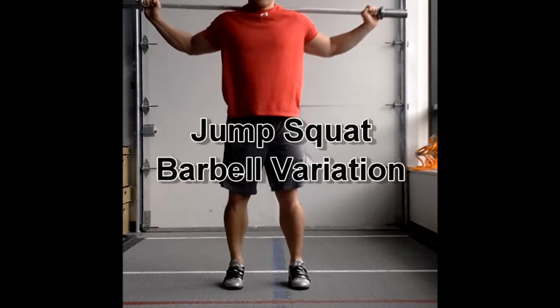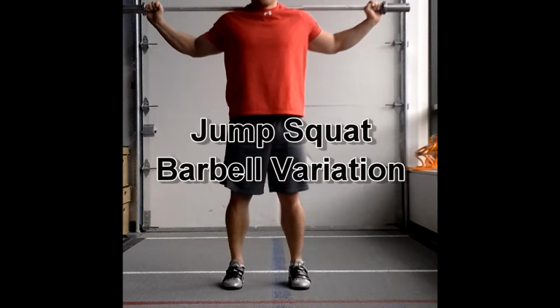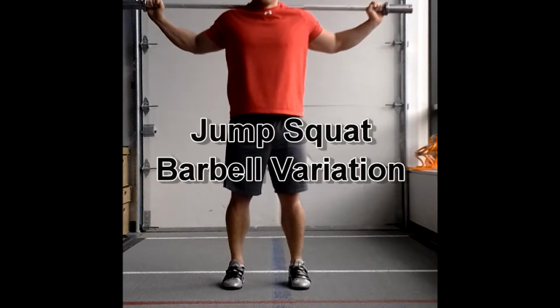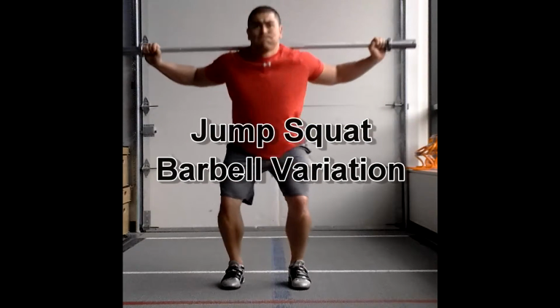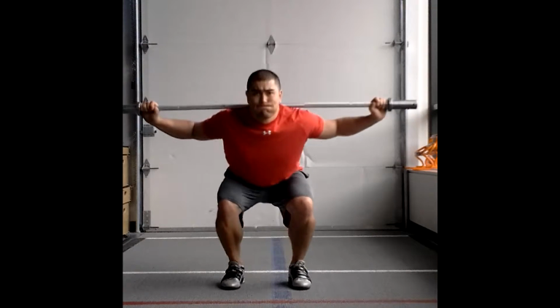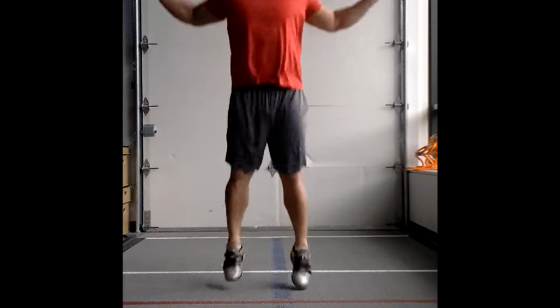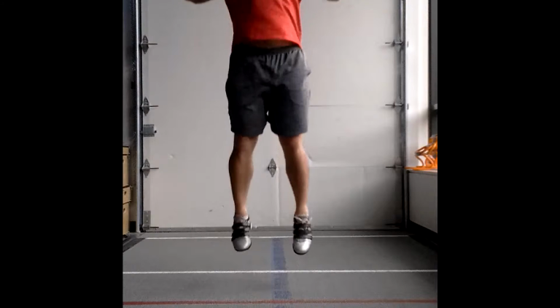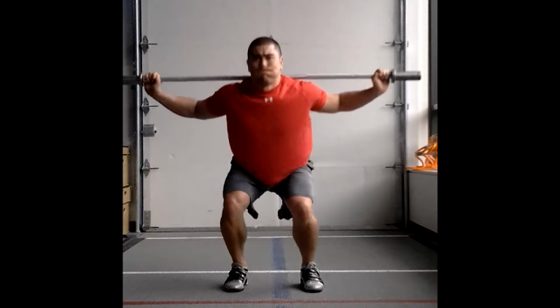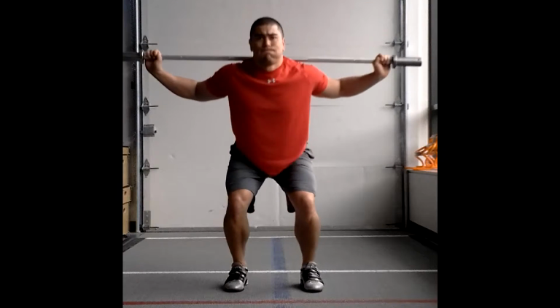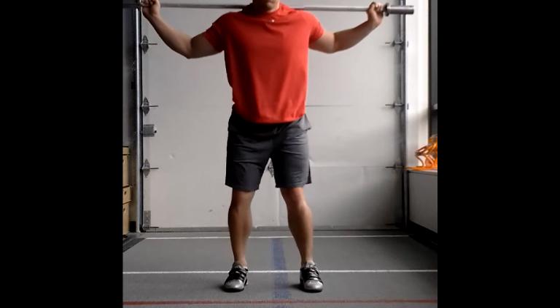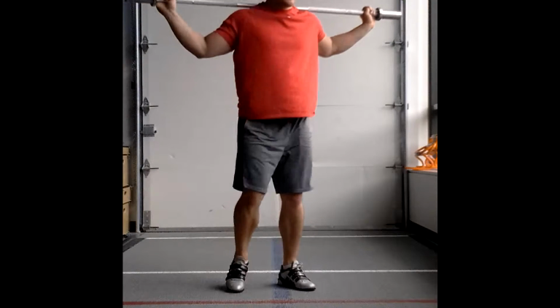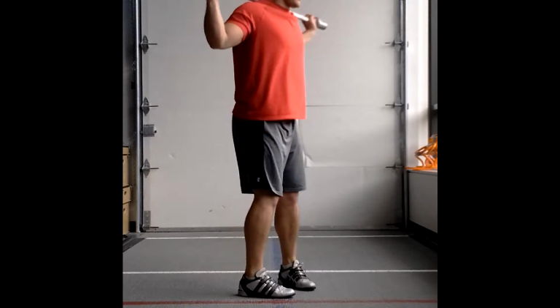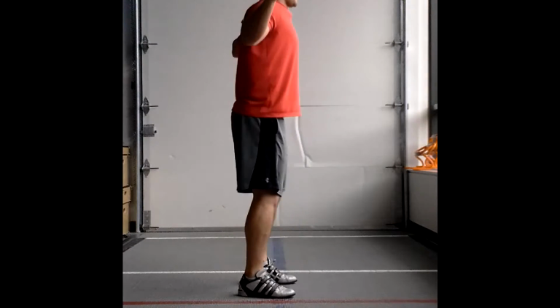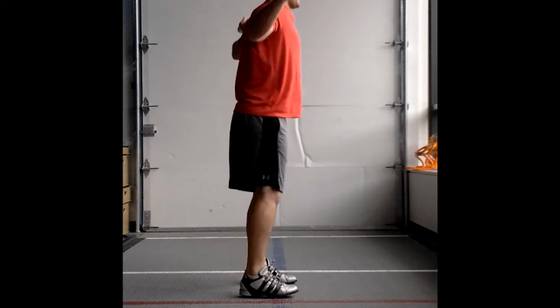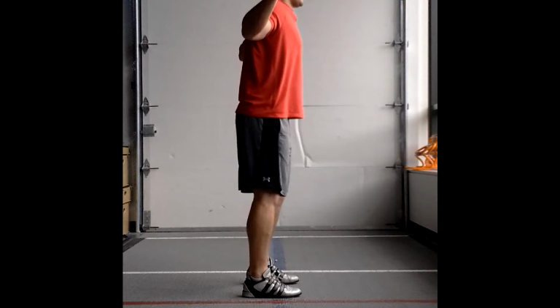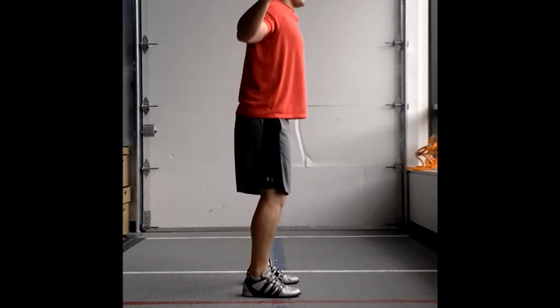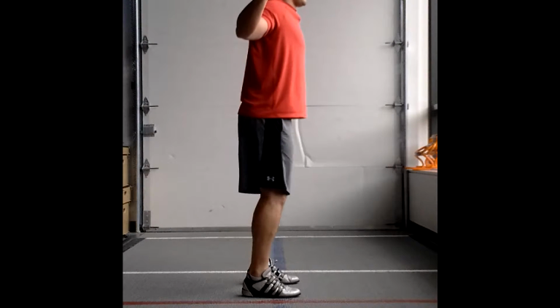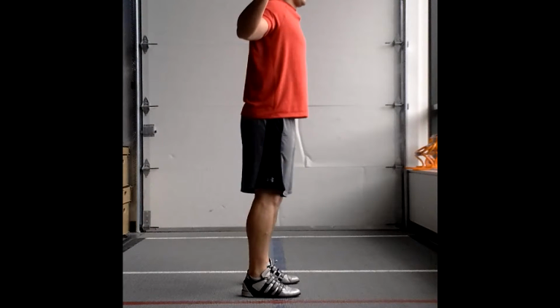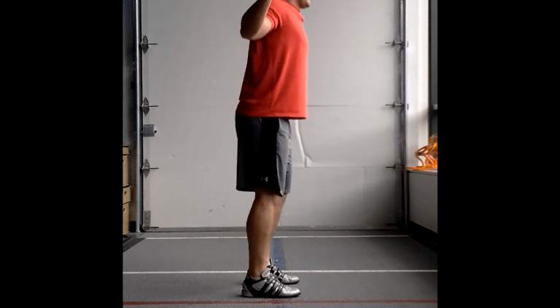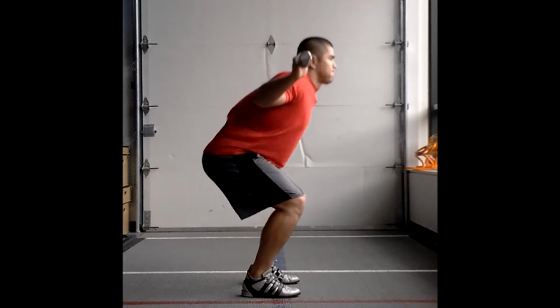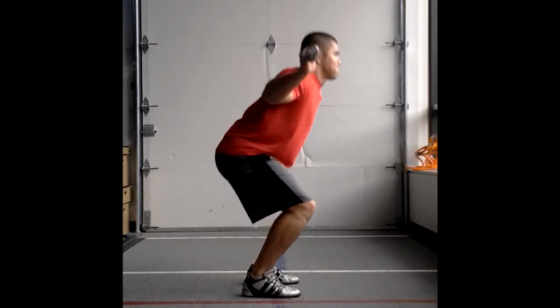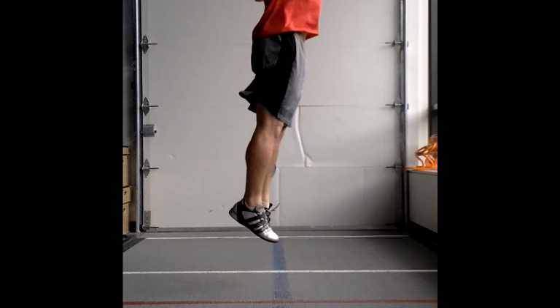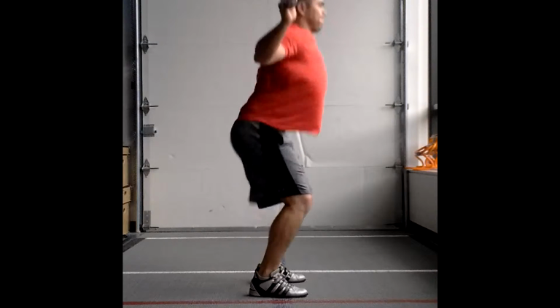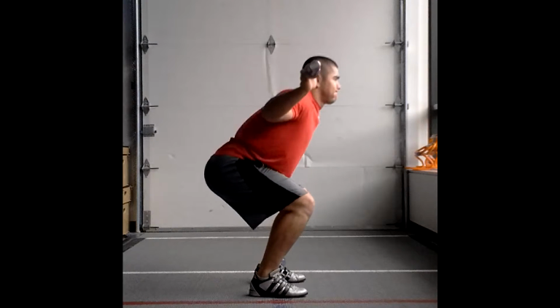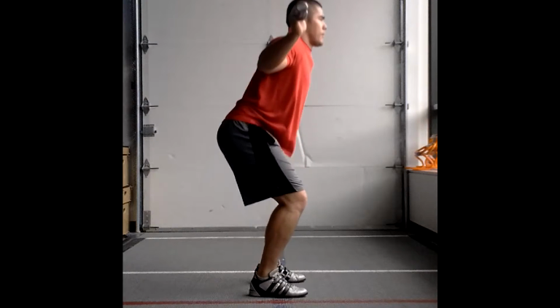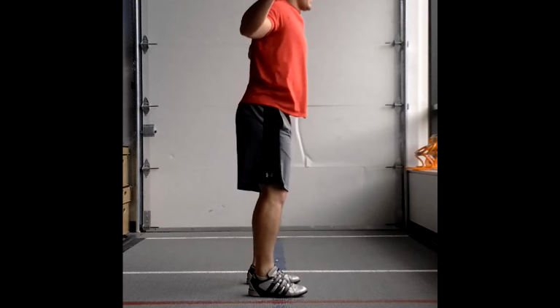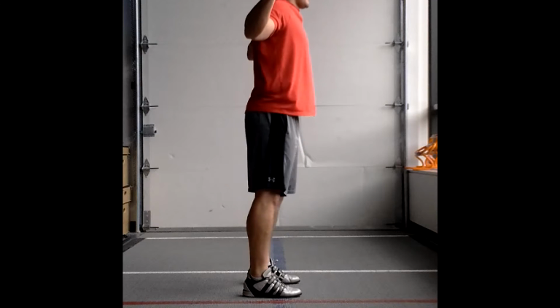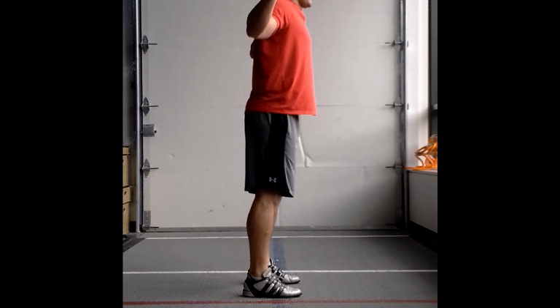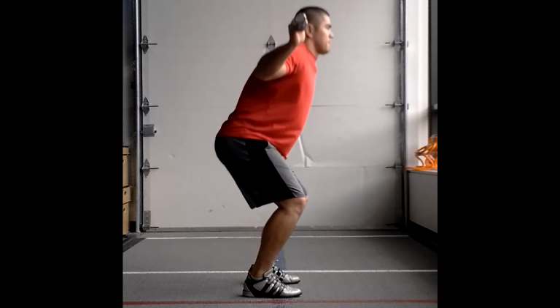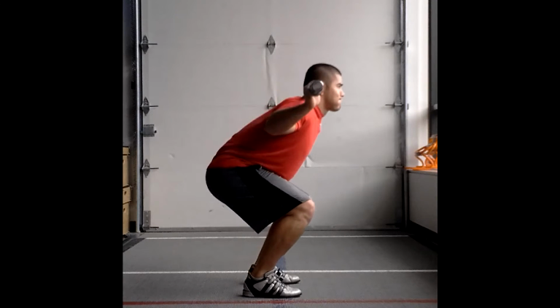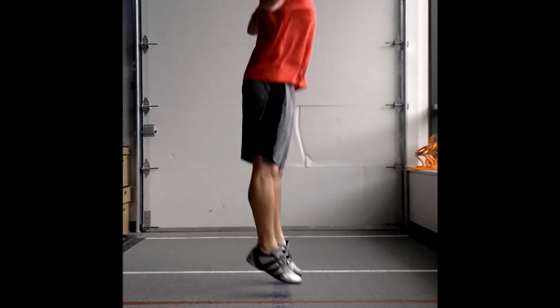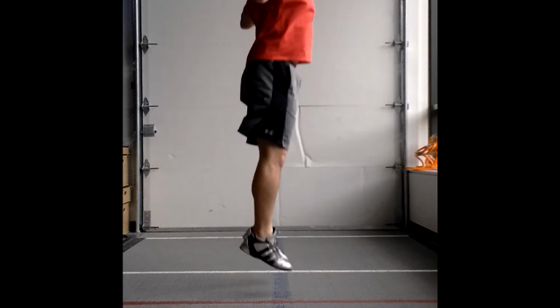Shoulder width apart with the heels, knees following toes. We're going for full triple extension through the hips, knees and ankles, making sure the chest doesn't drop too far forward. Nice soft landings every repetition.